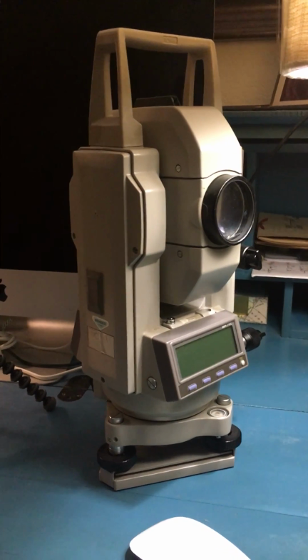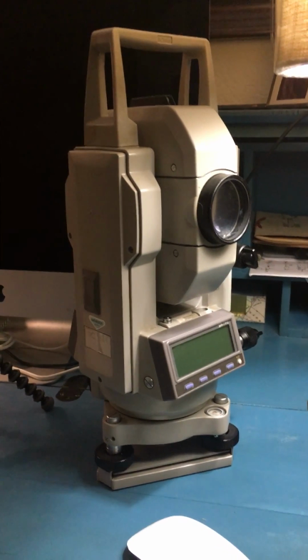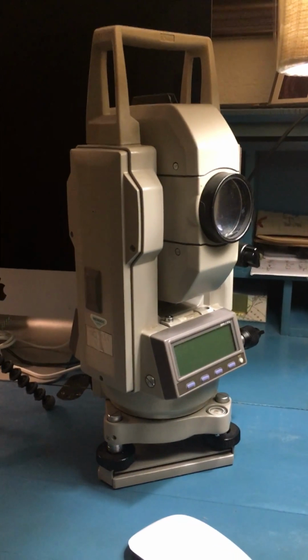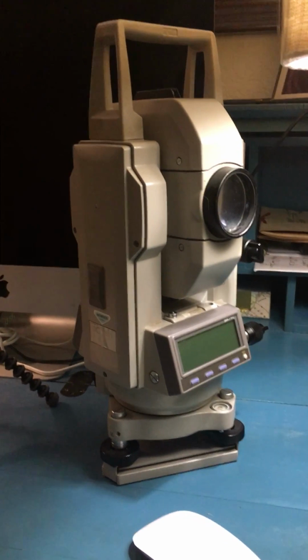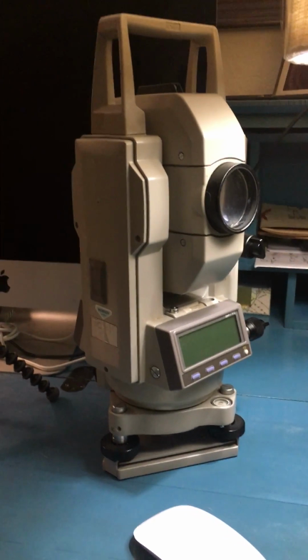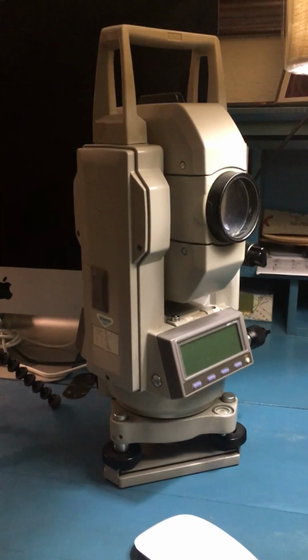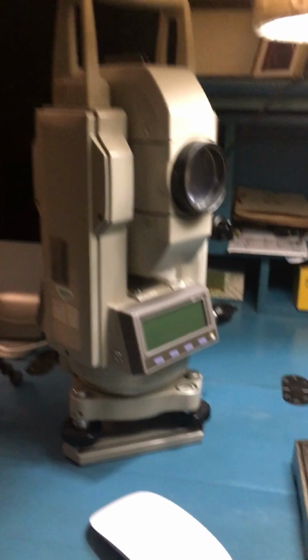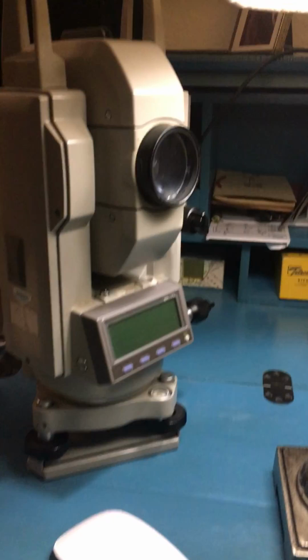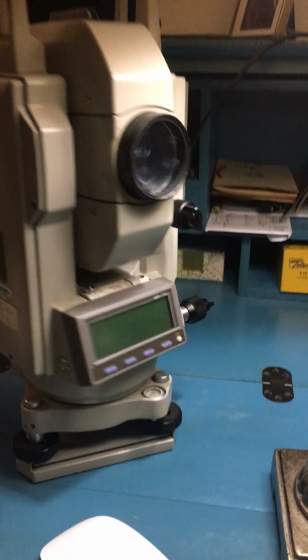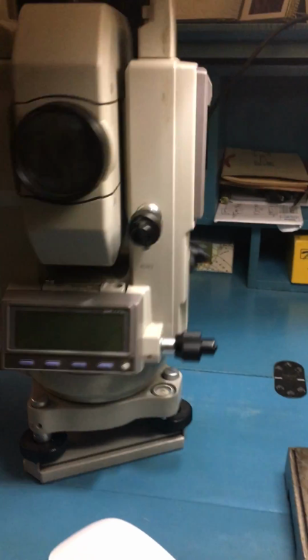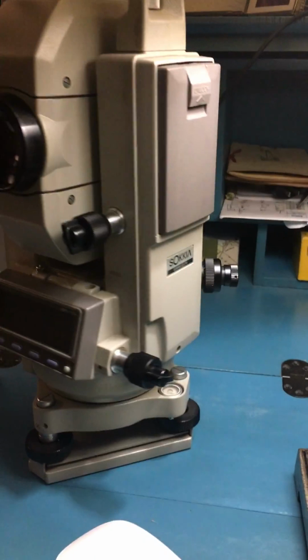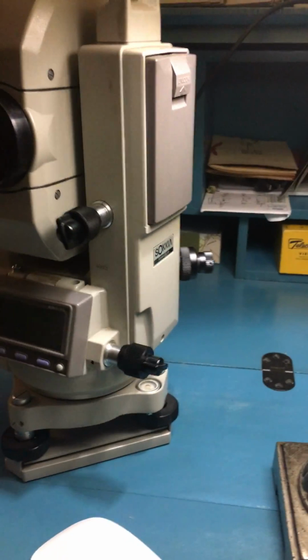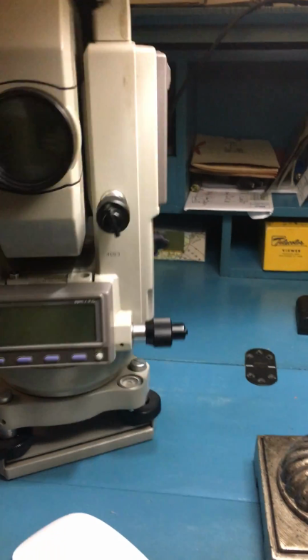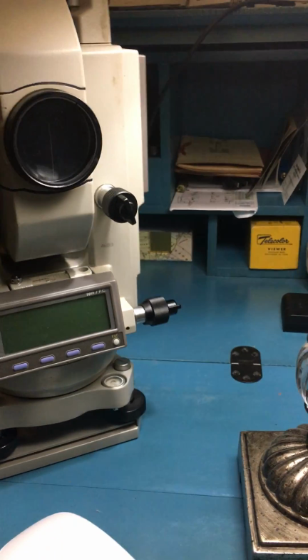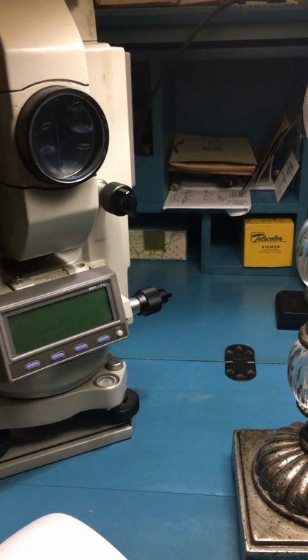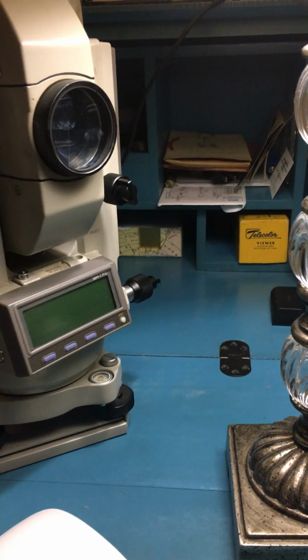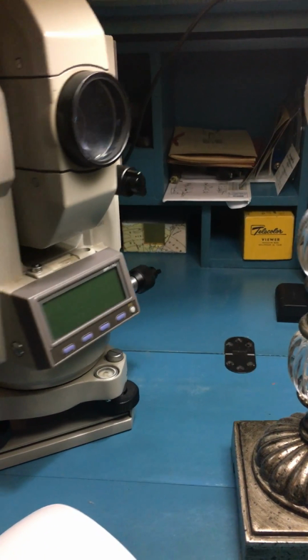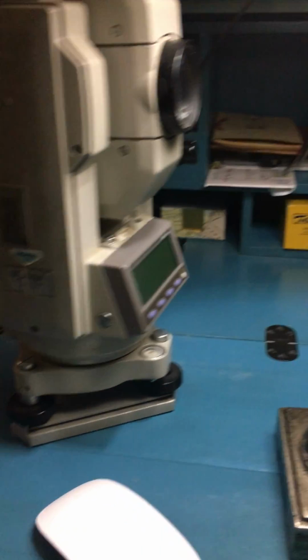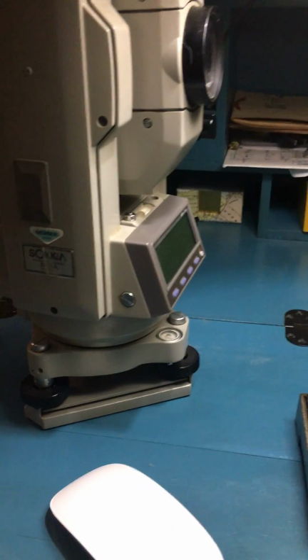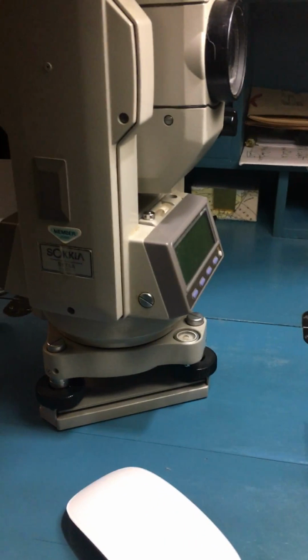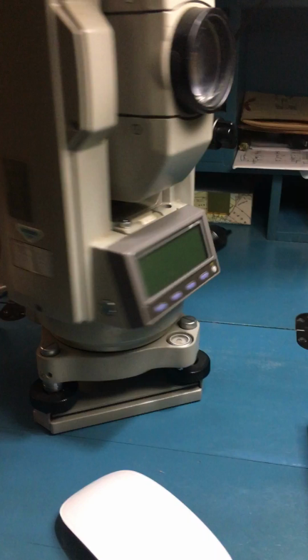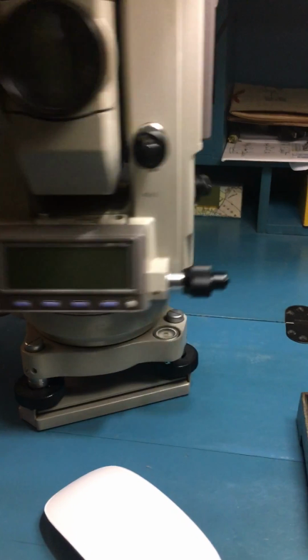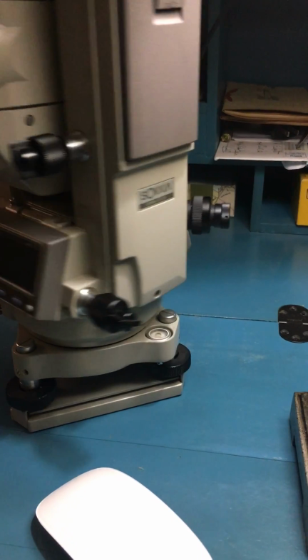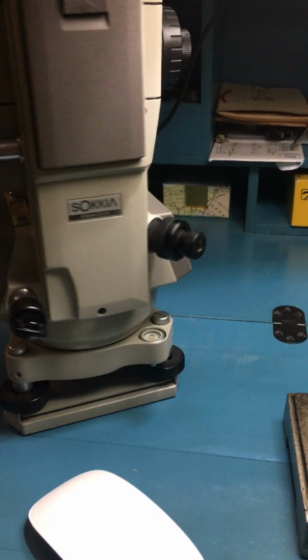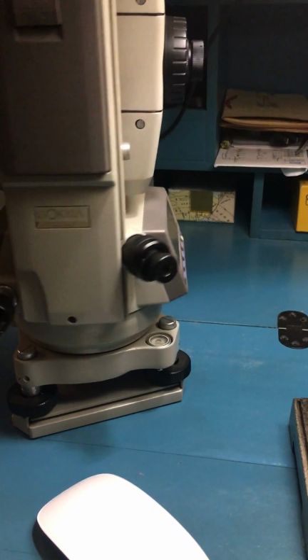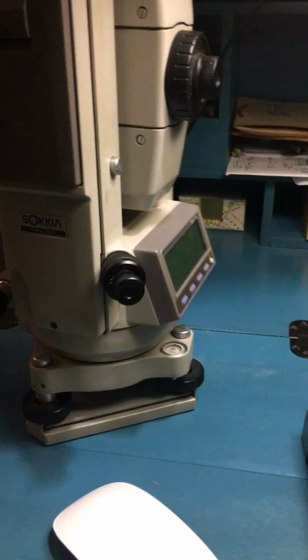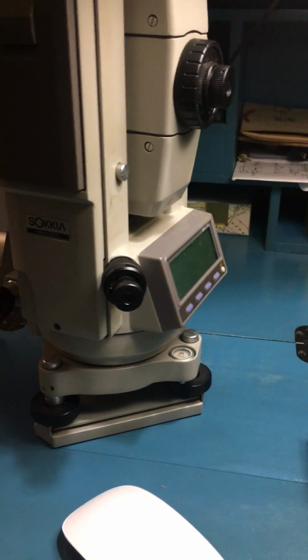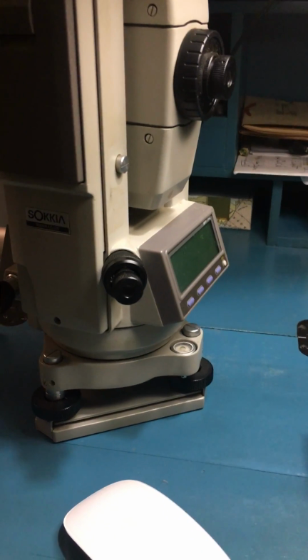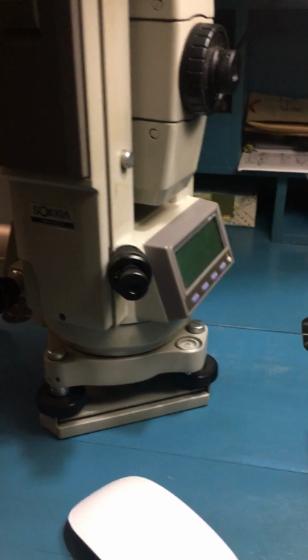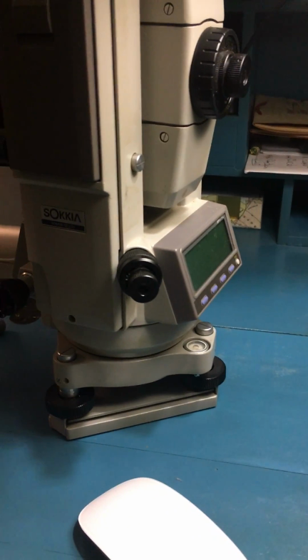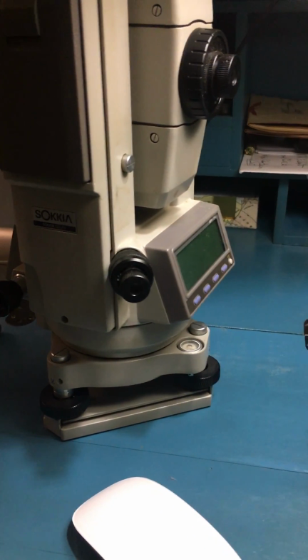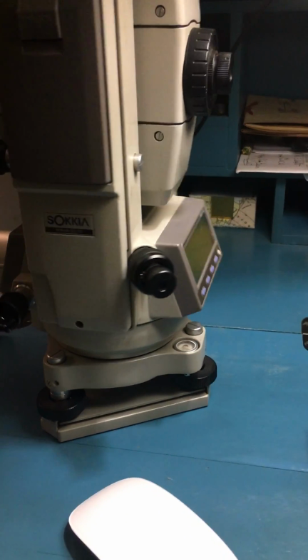It's completely electronic. It's got a battery power pack. It rotates freely. It's got leveling screws, a bullseye bubble, and it features an optical plumb — you don't even need a plumb bob for this.